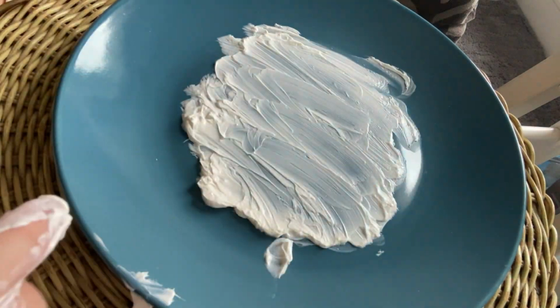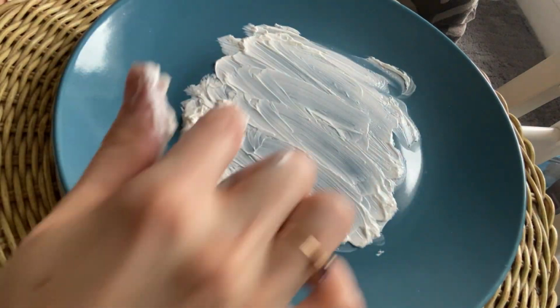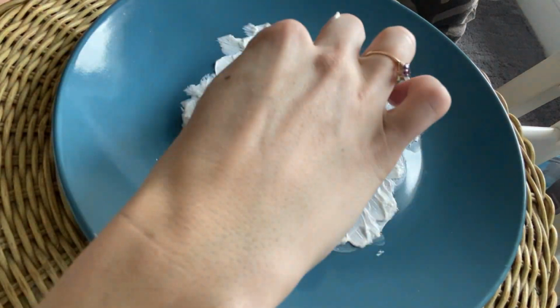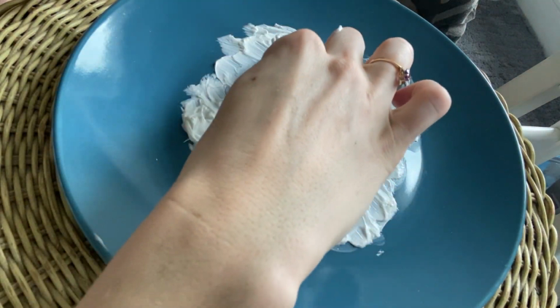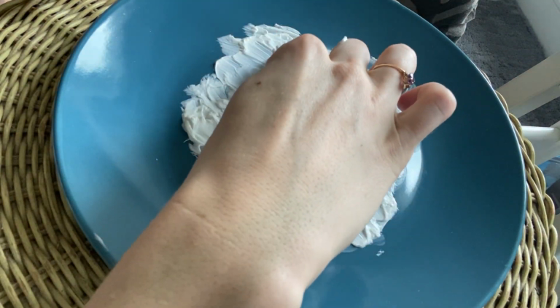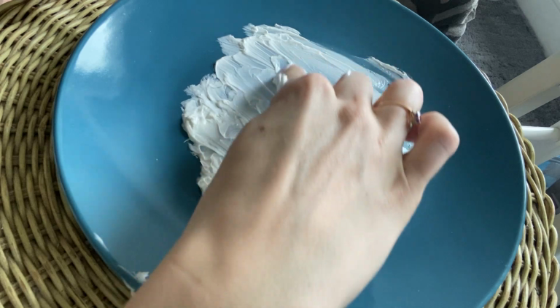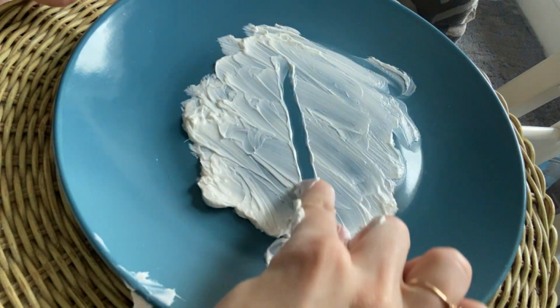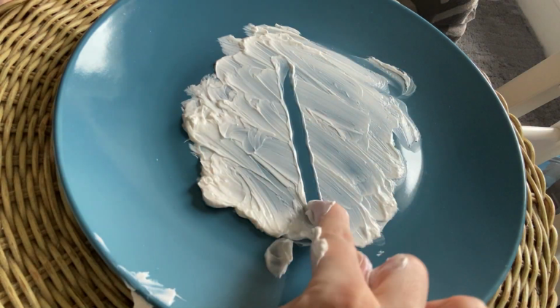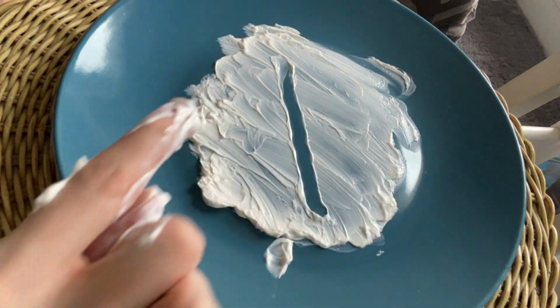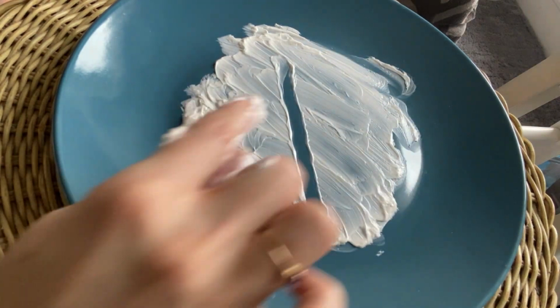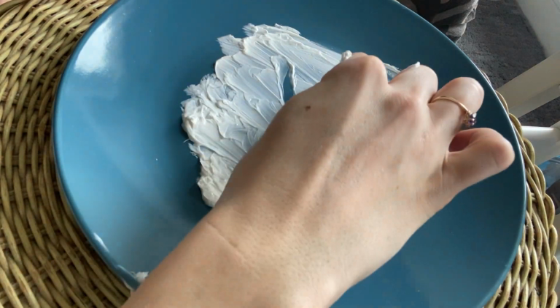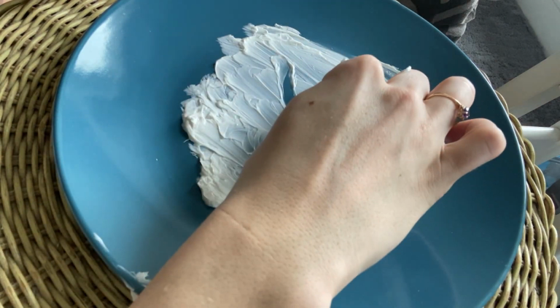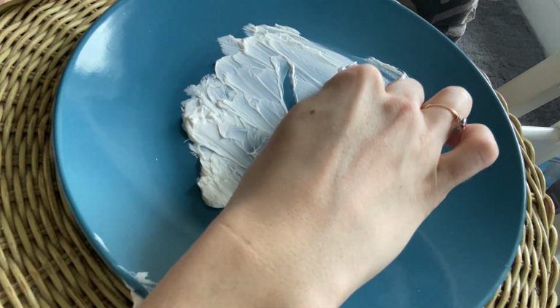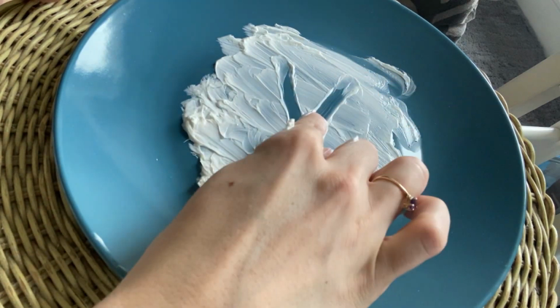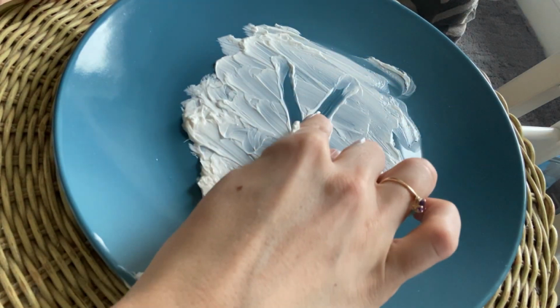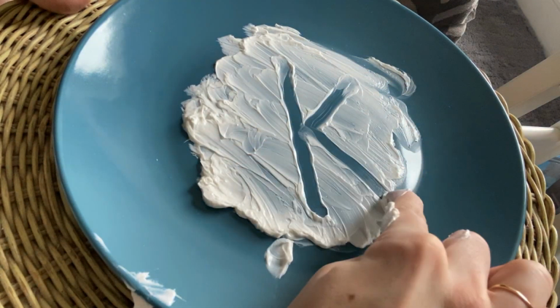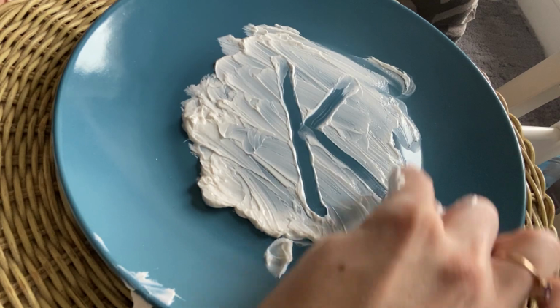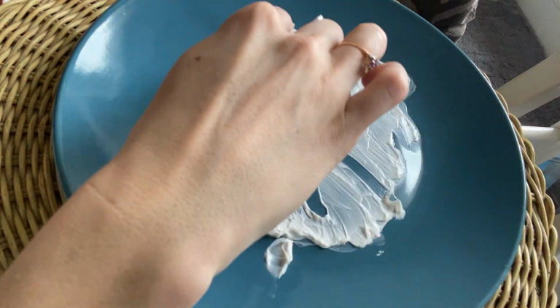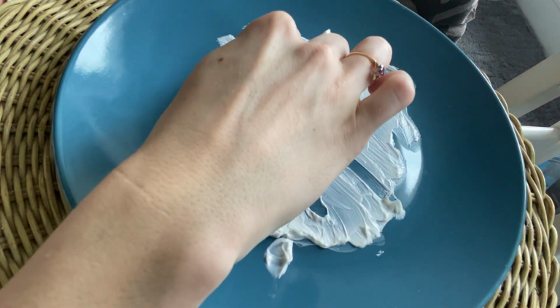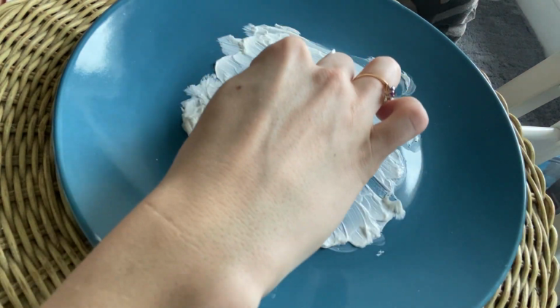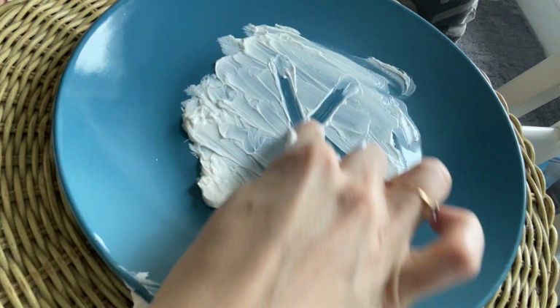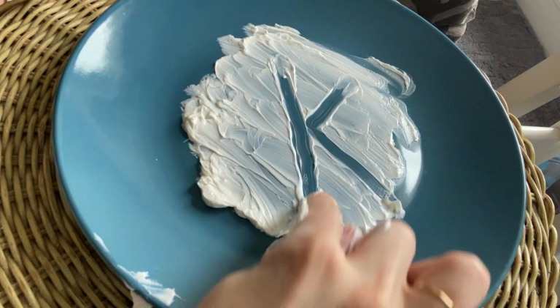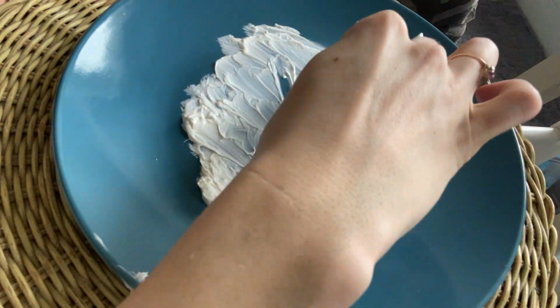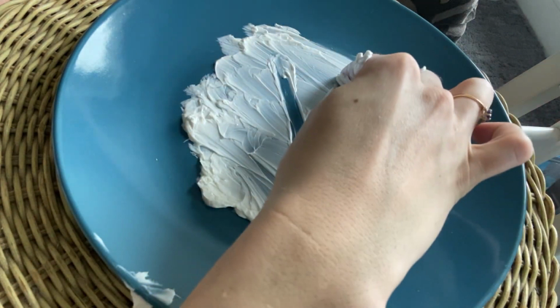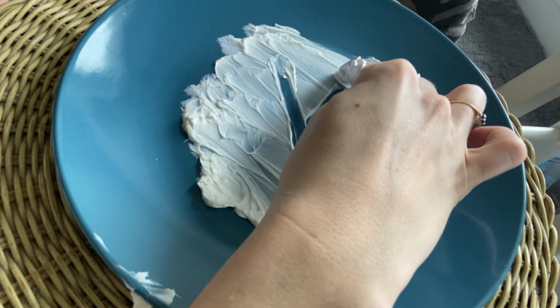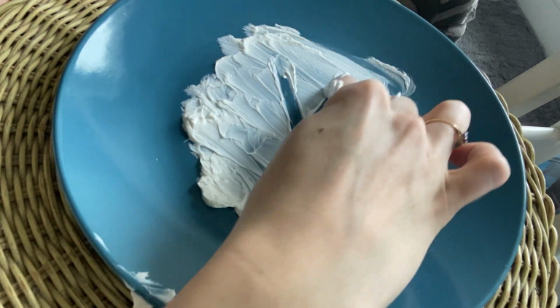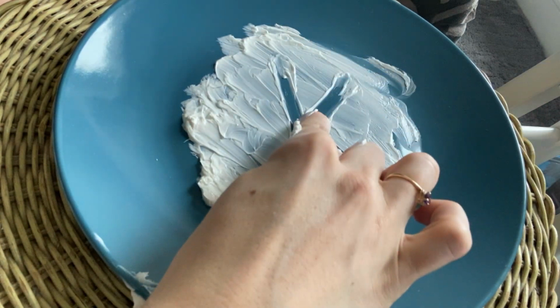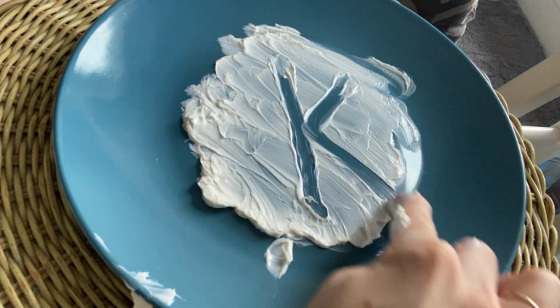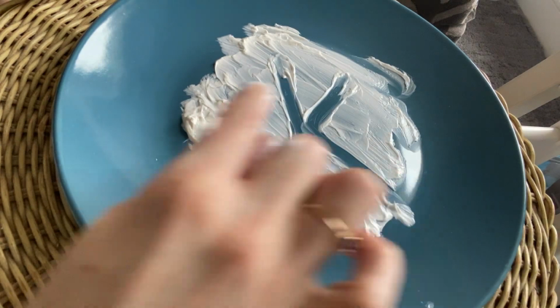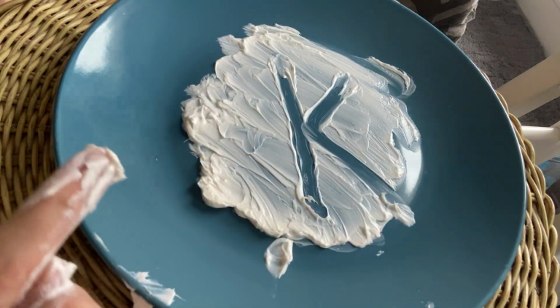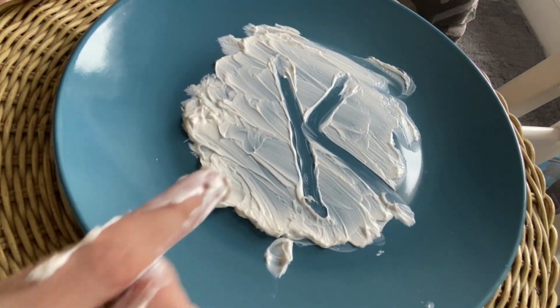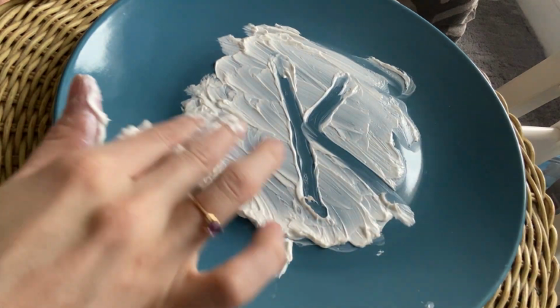Let's make a K. Start at the top, straight down, lift, kick it in, kick it out. Start at the top, straight down, line over, kick in, kick out. Lowercase k.